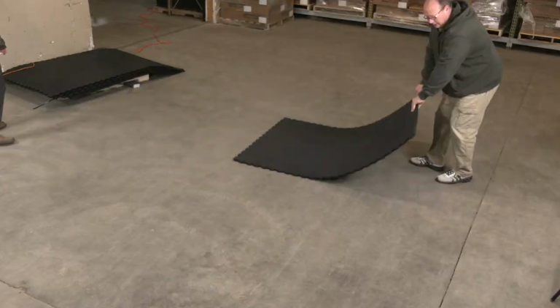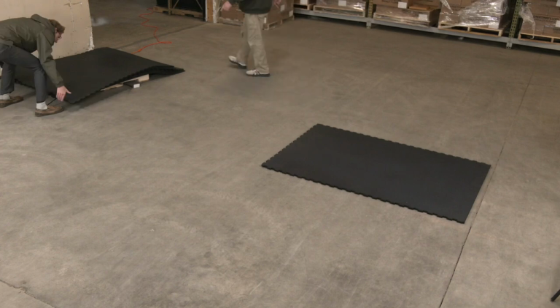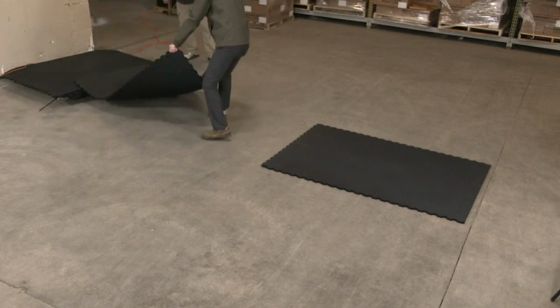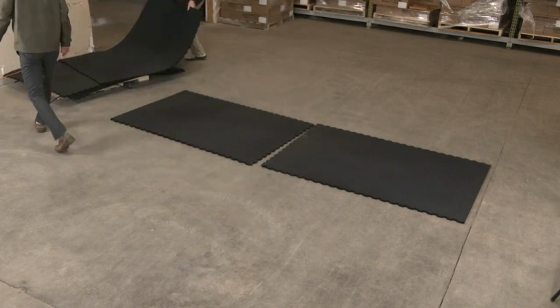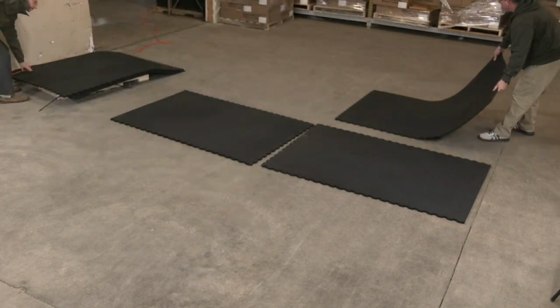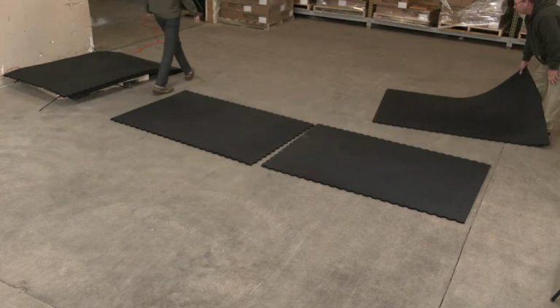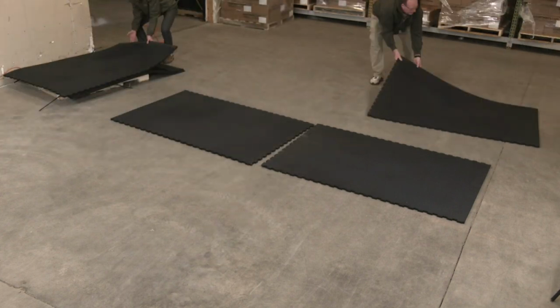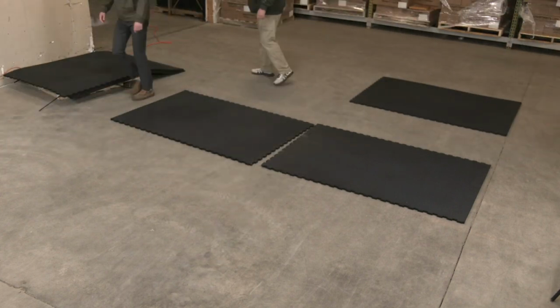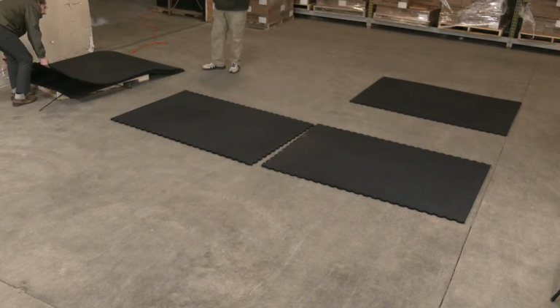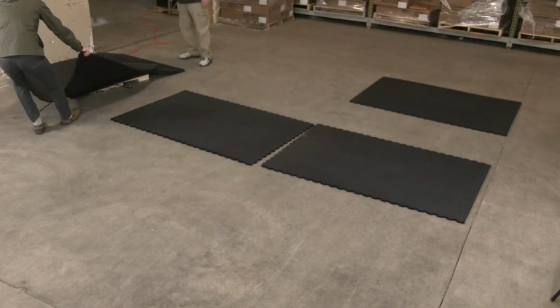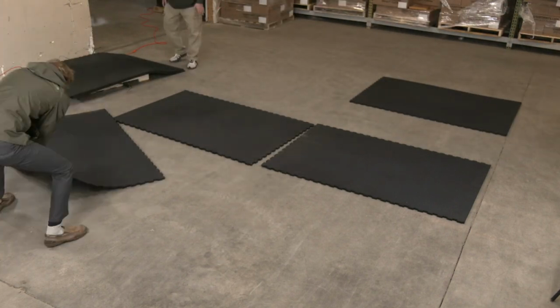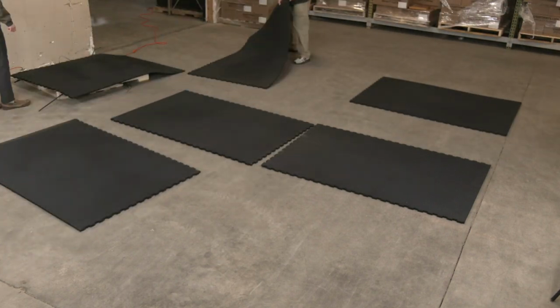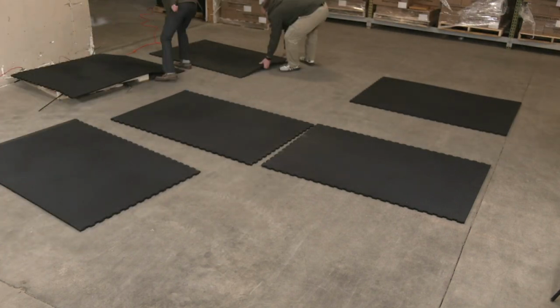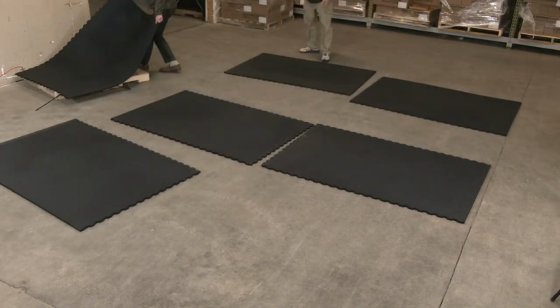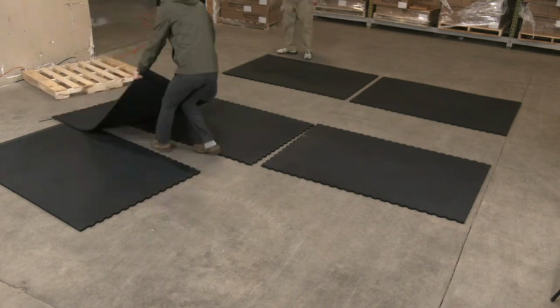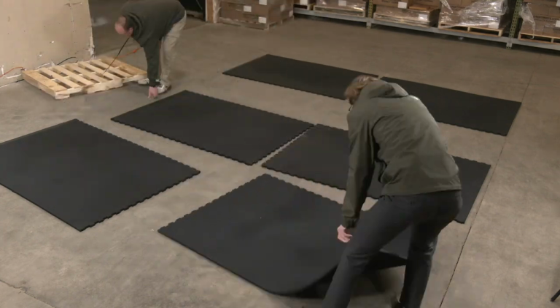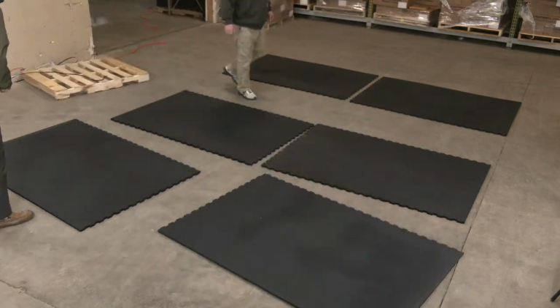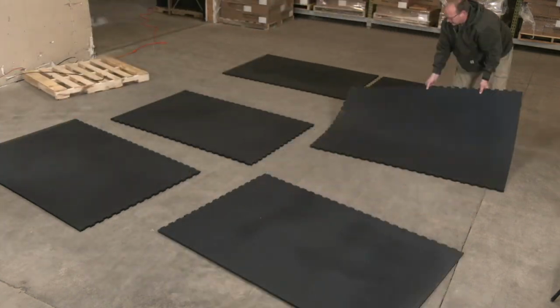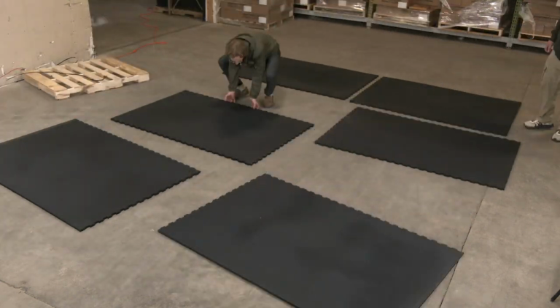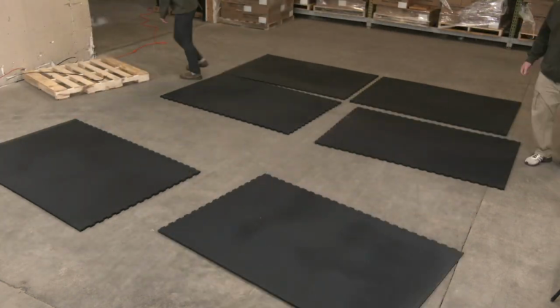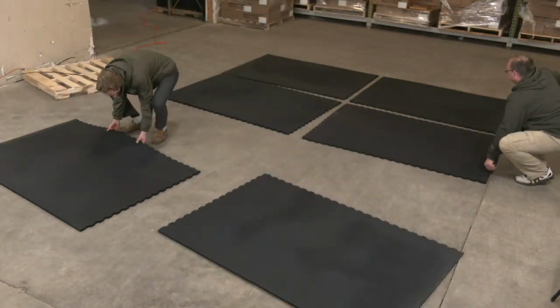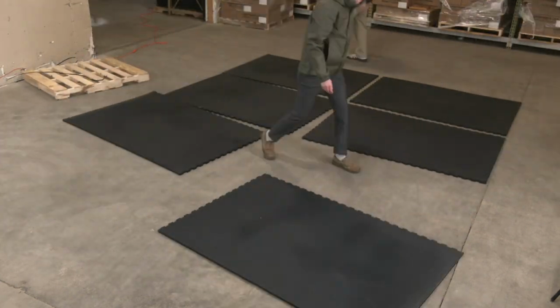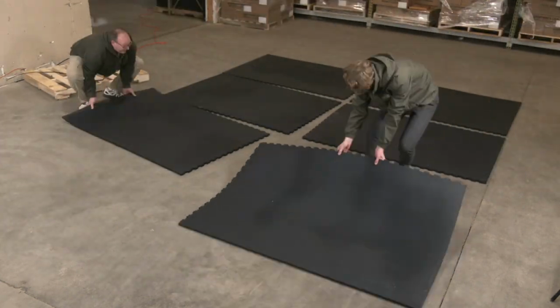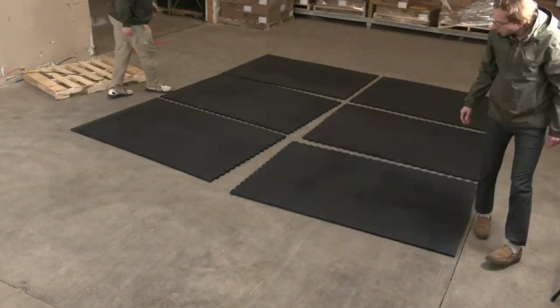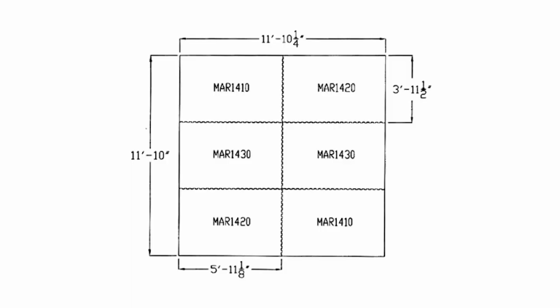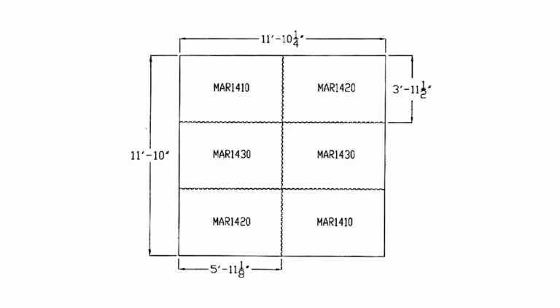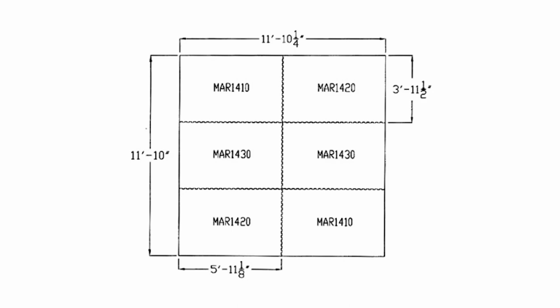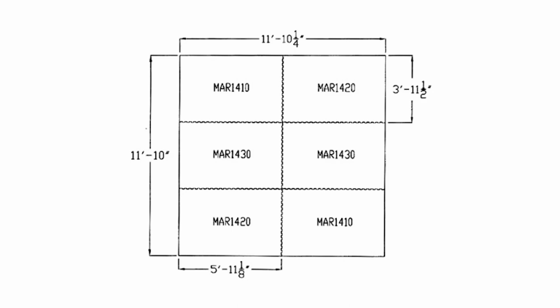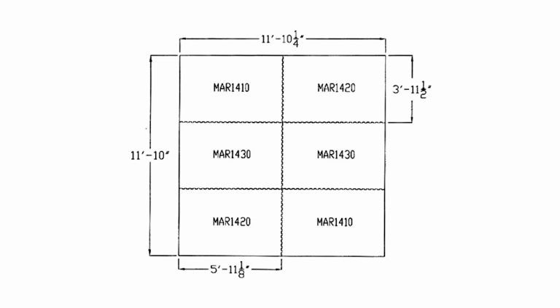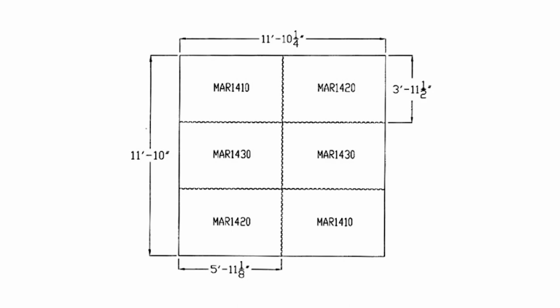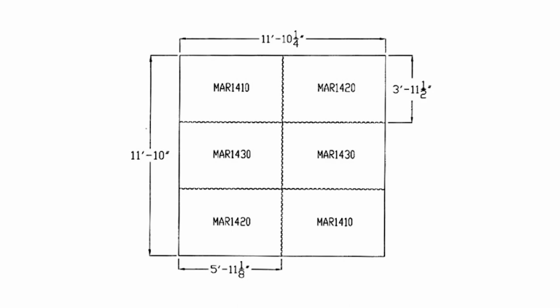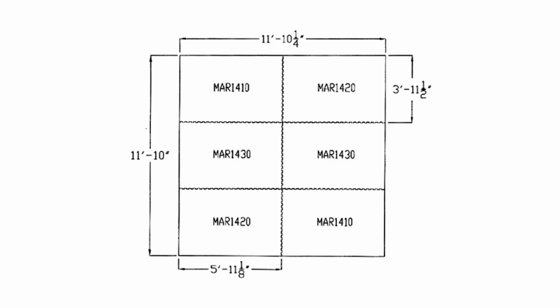Start by laying out the rubber mats. Keep in mind that most of these mats have at least one straight edge, so you will want to align them accordingly to keep straight edges on the outside. These mats are marked to match diagrams for ease of installation.